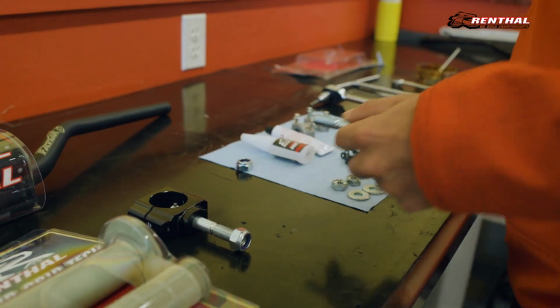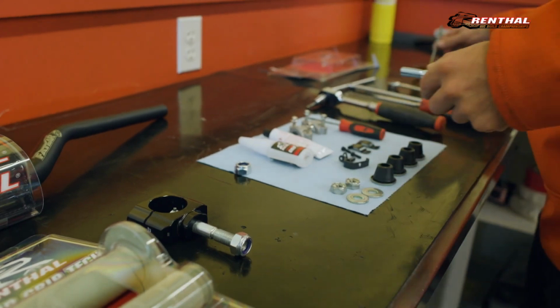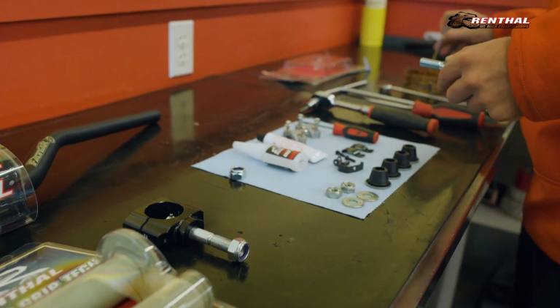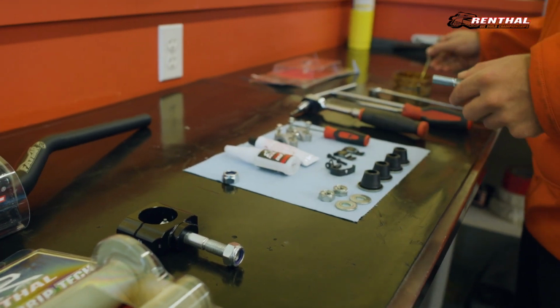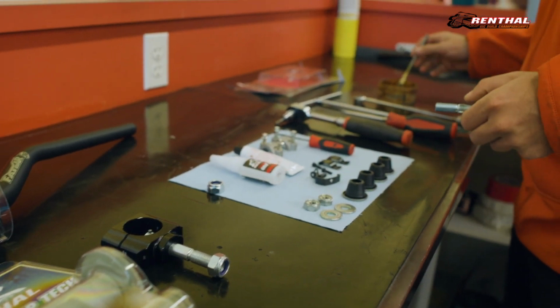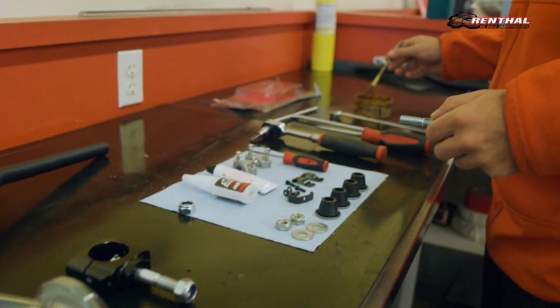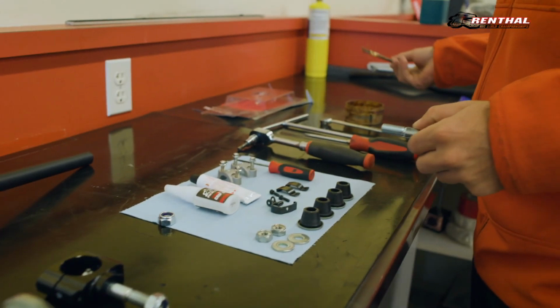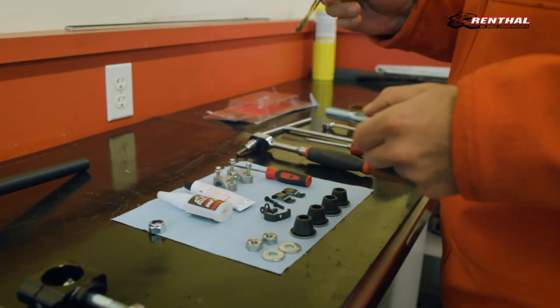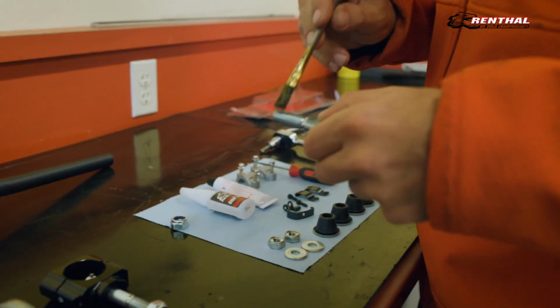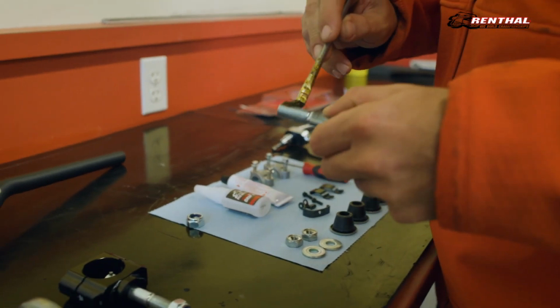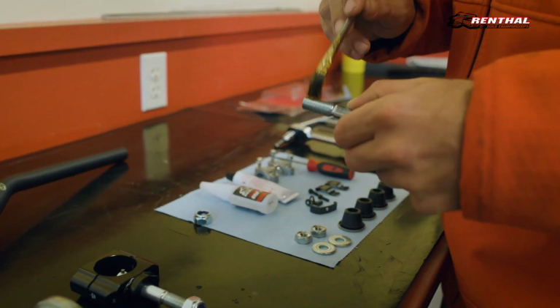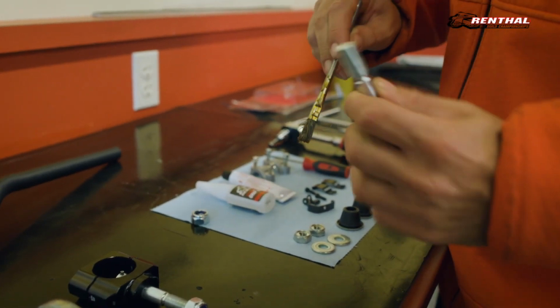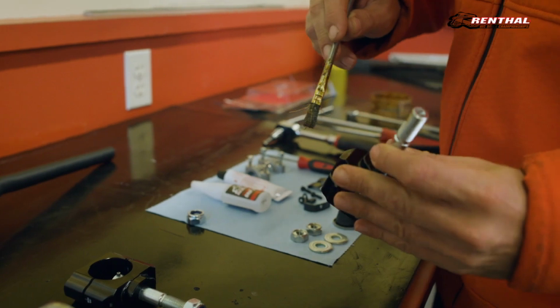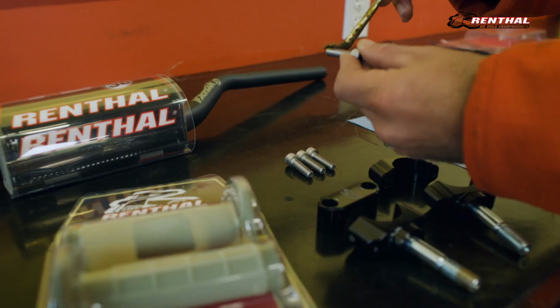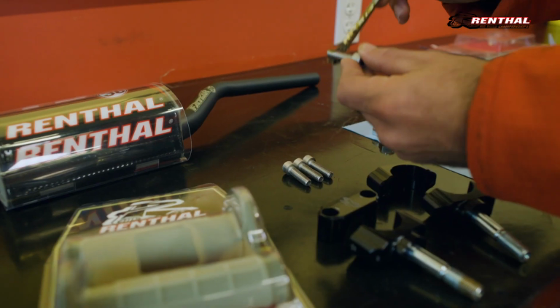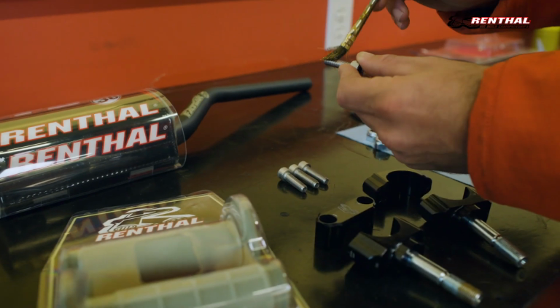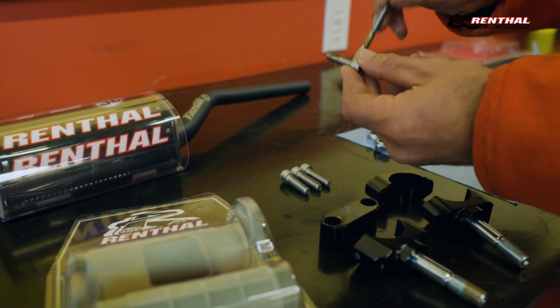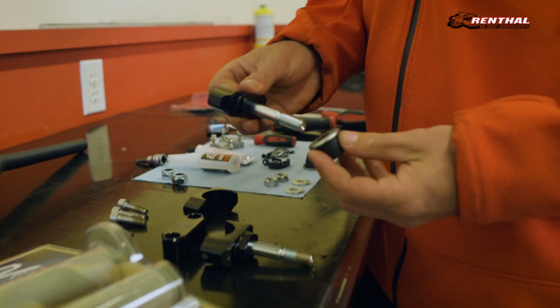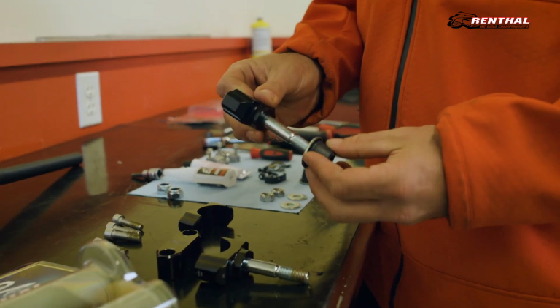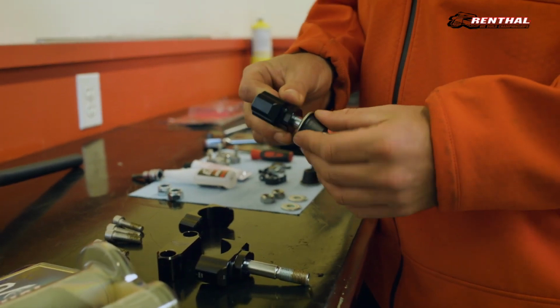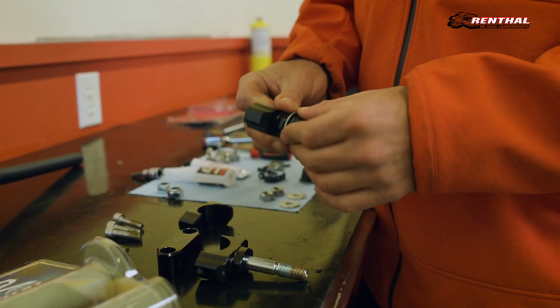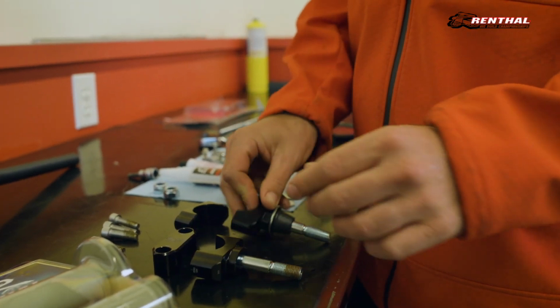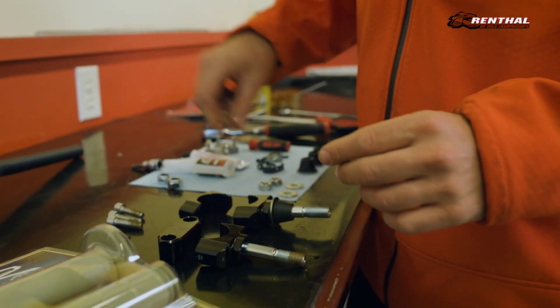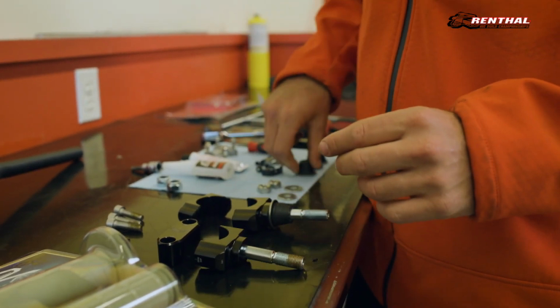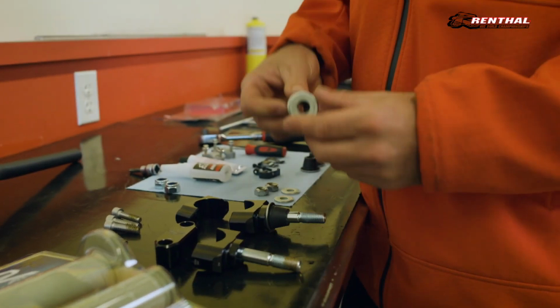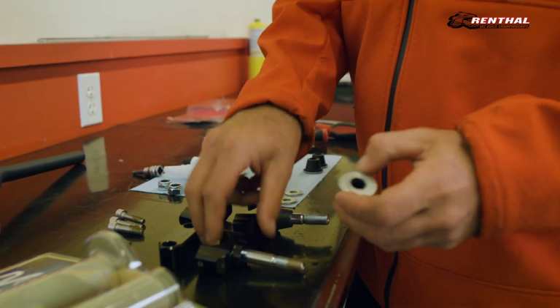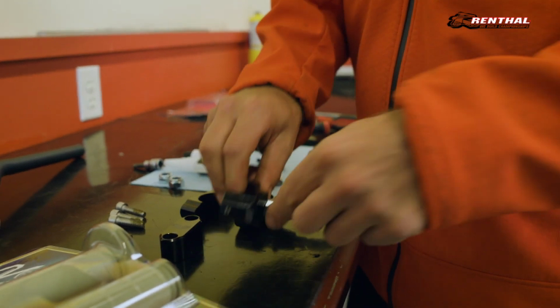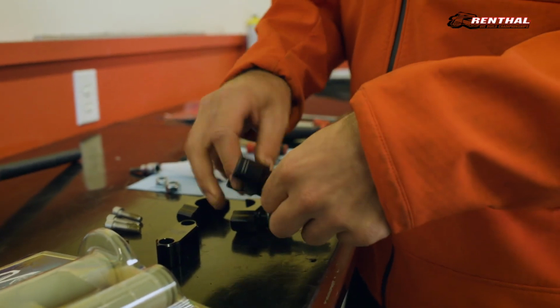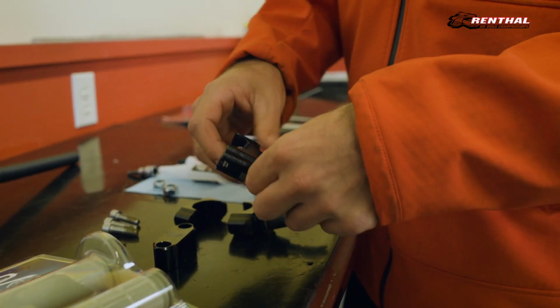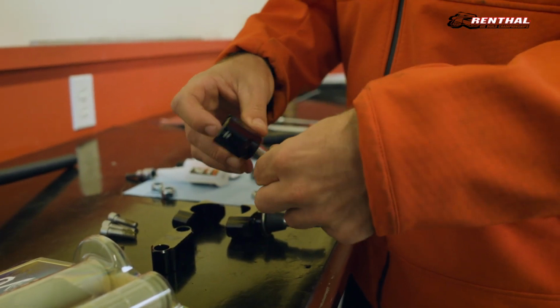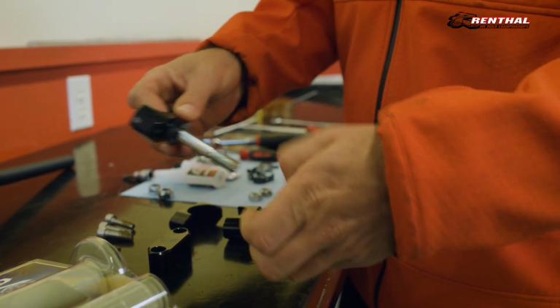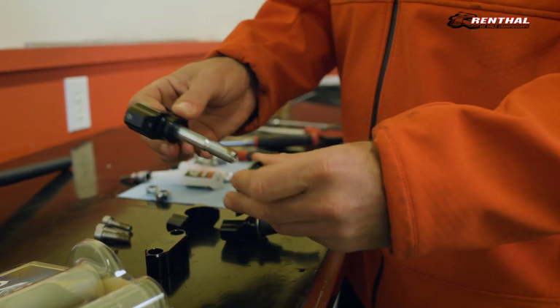Remove your top handlebar mounts from the 36Tek bar mounts and begin greasing all your bolts using a high-pressure lube. Next, take your stock rubber bumpers from your stock bar mounts and apply them to the 36Tek bar mounts.